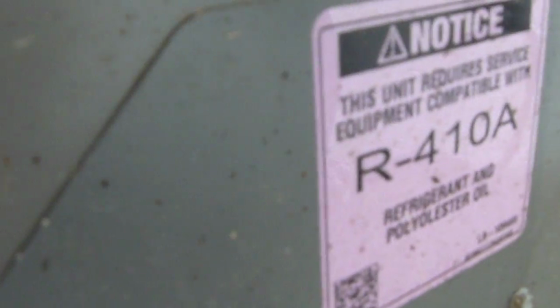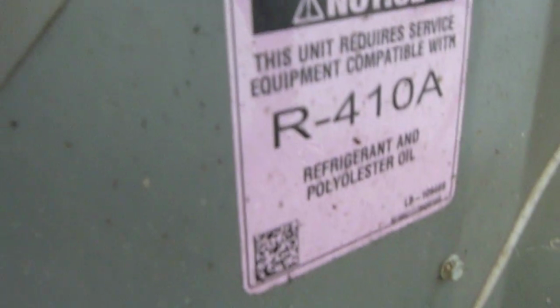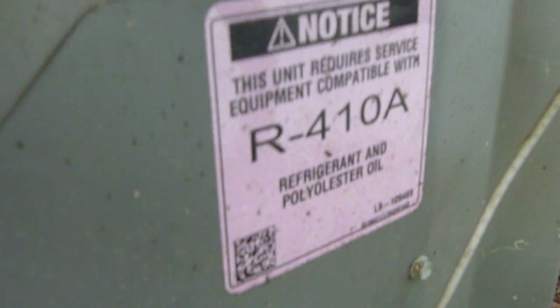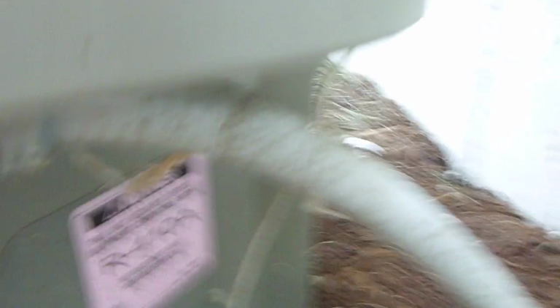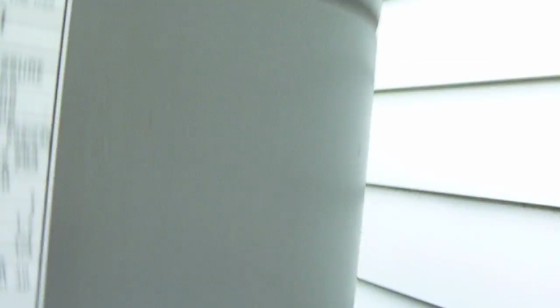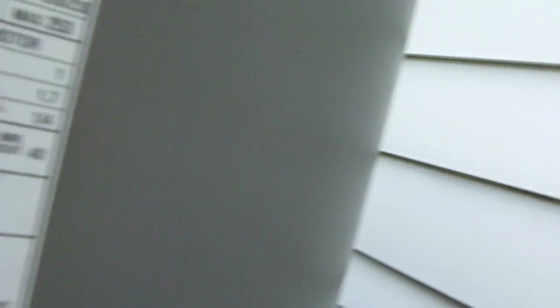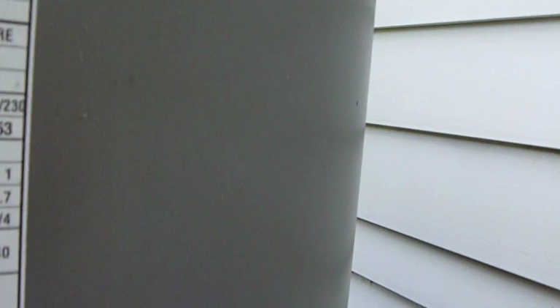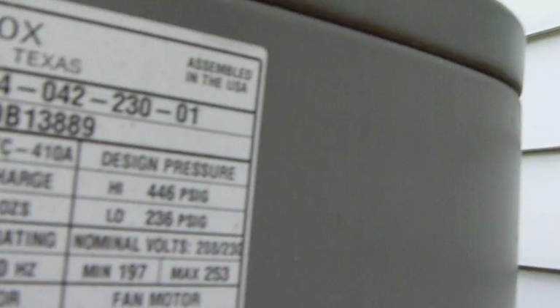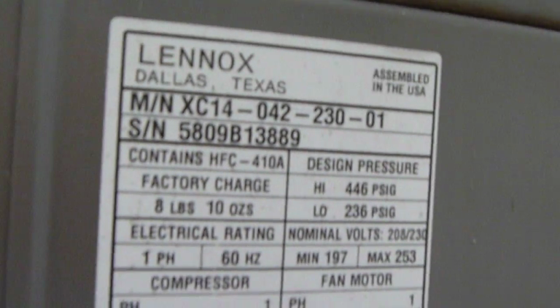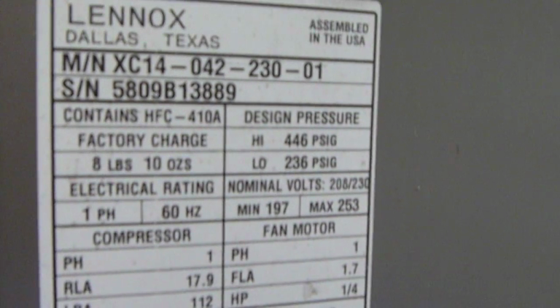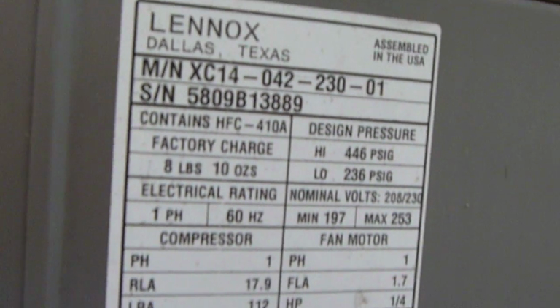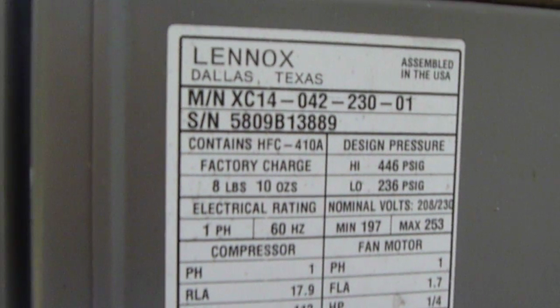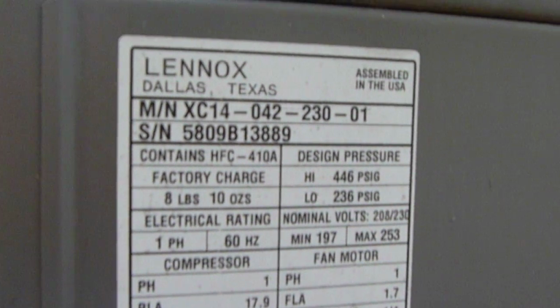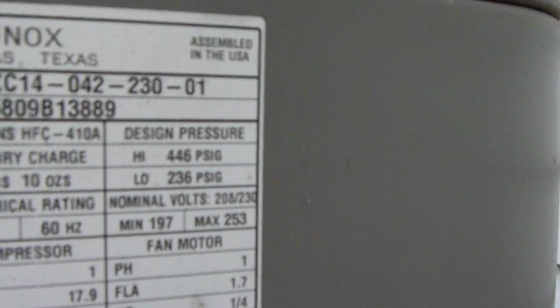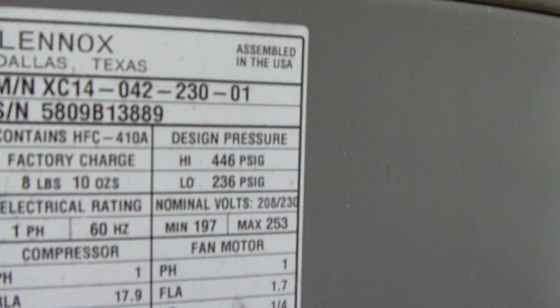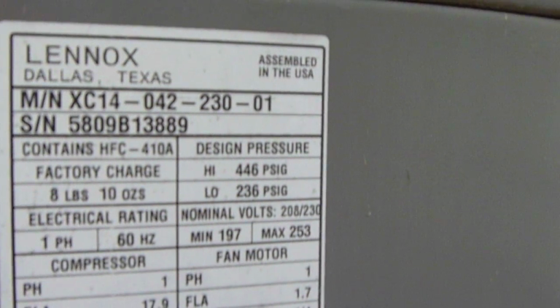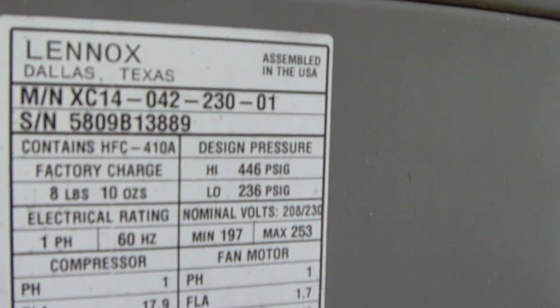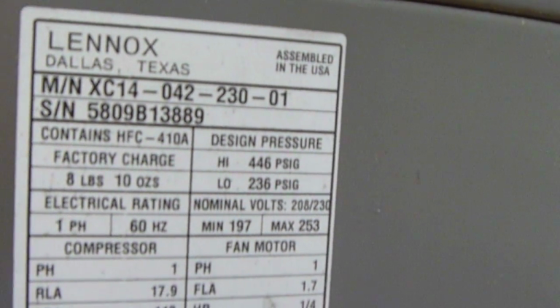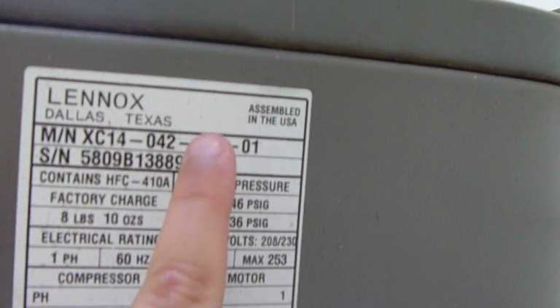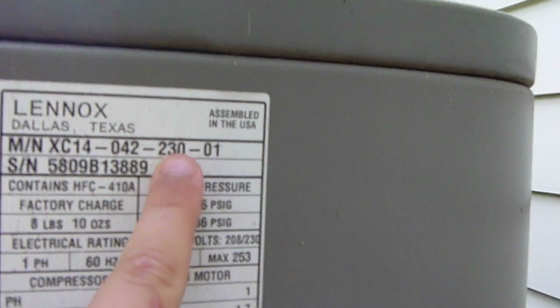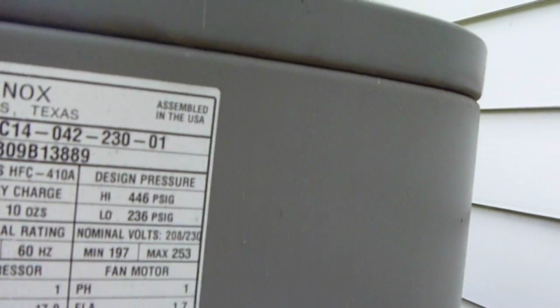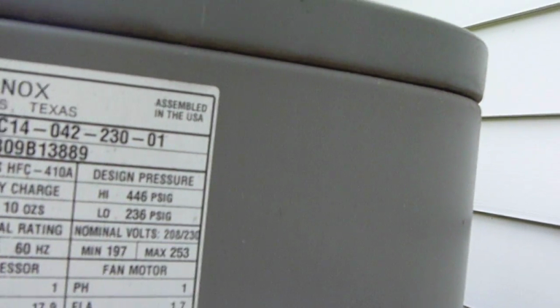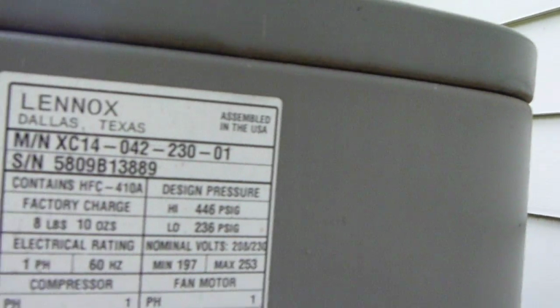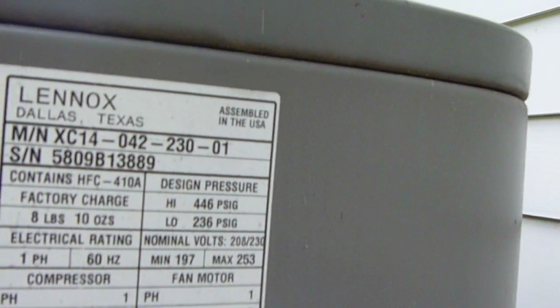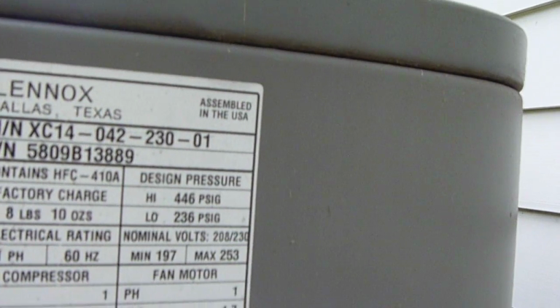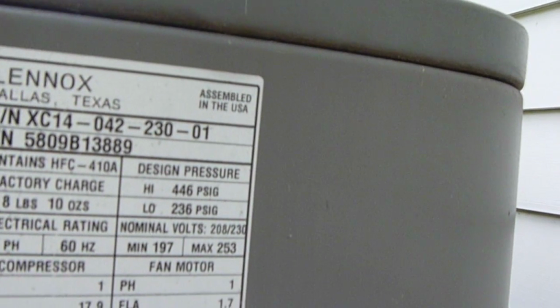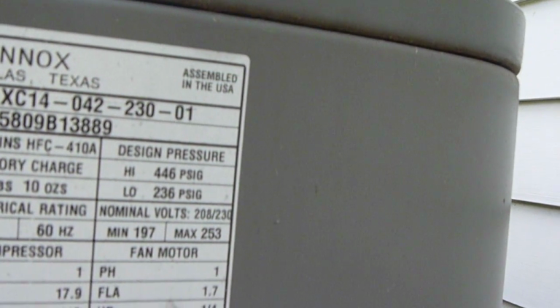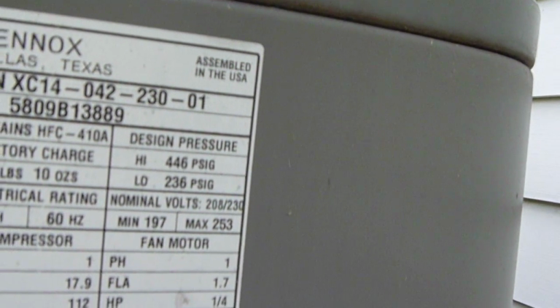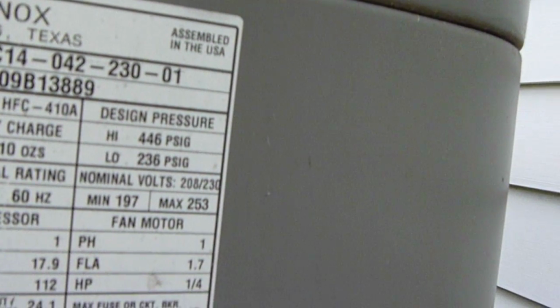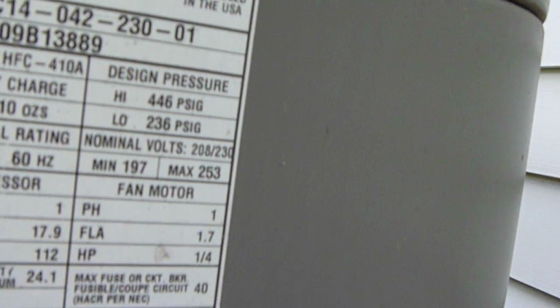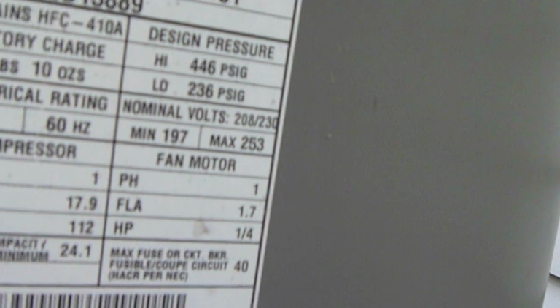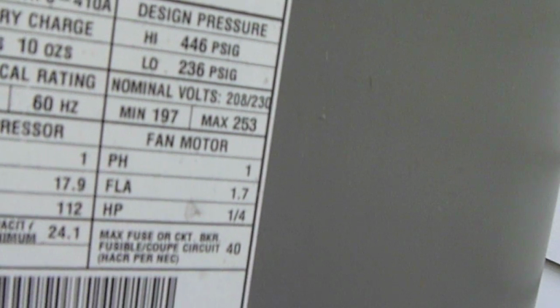R410A and POE oil. Model number XC14-042-230-01, 230 volts, one phase. Serial number 5809-B13889. Straight cool unit.